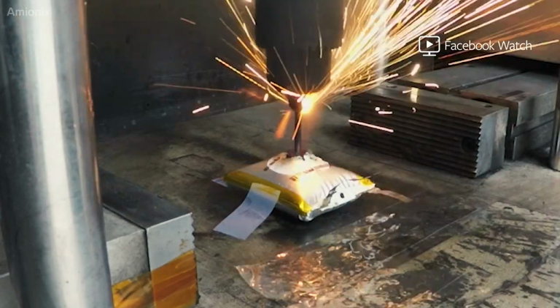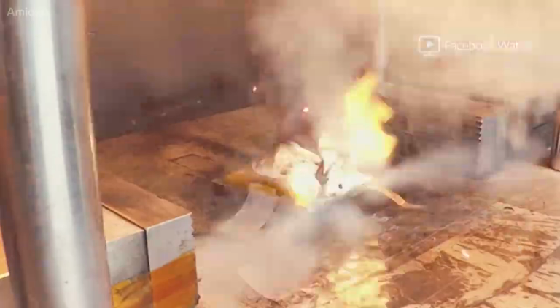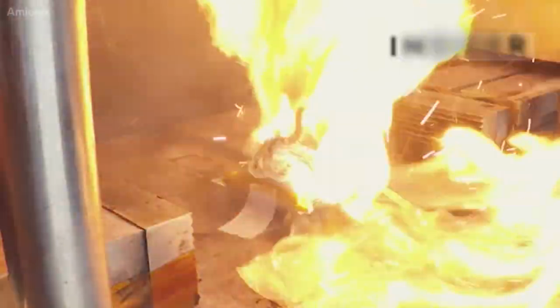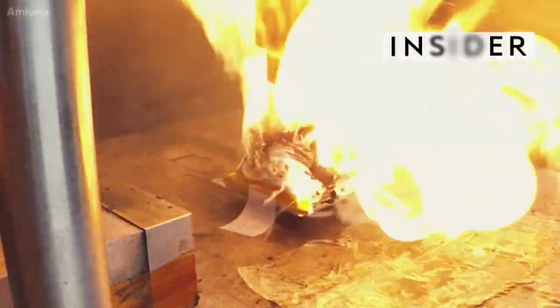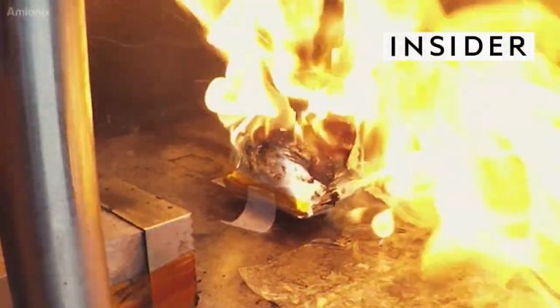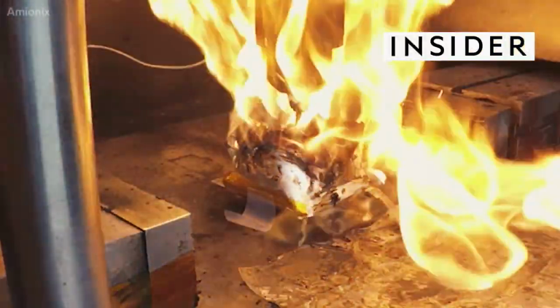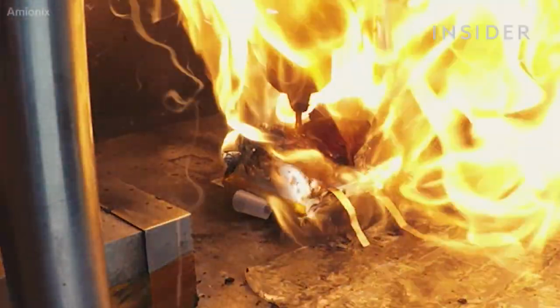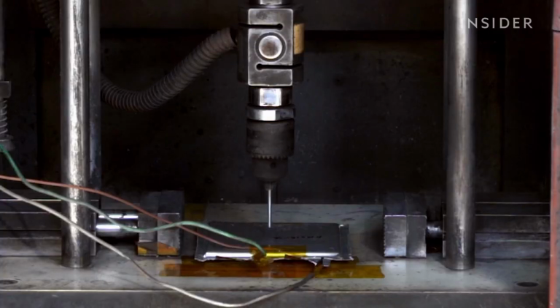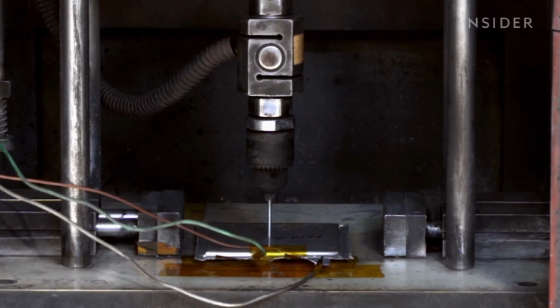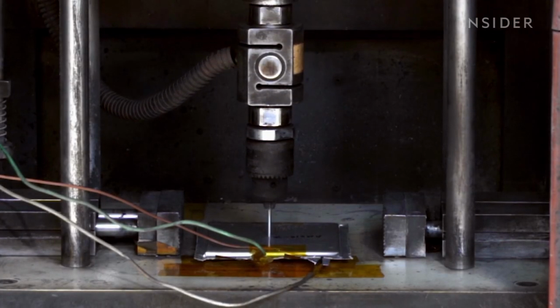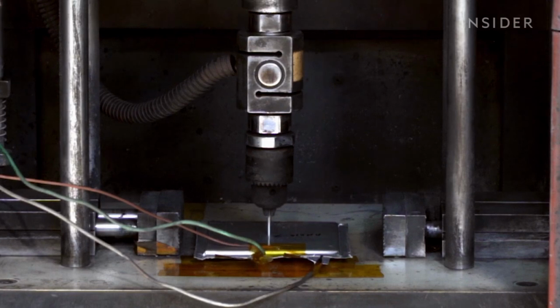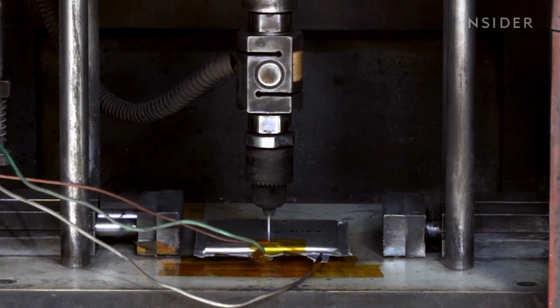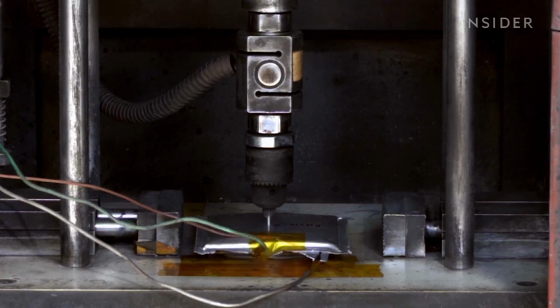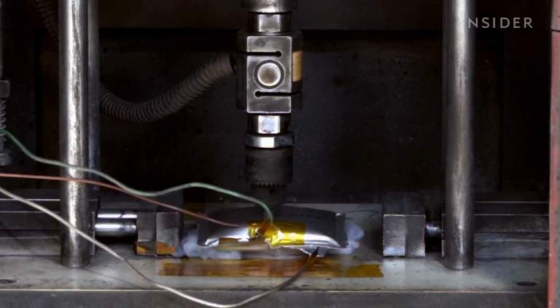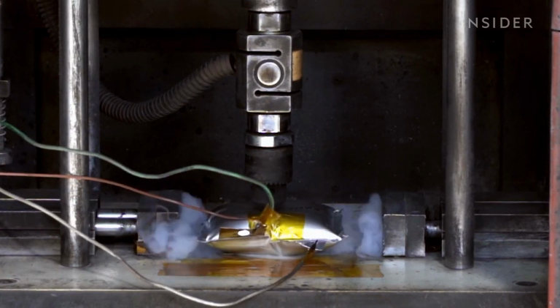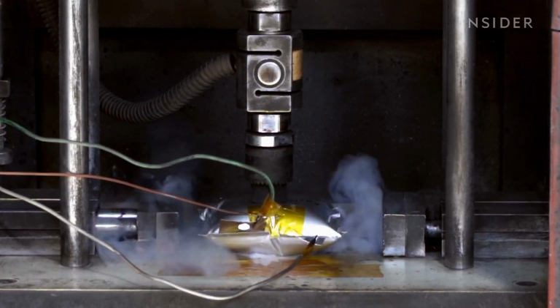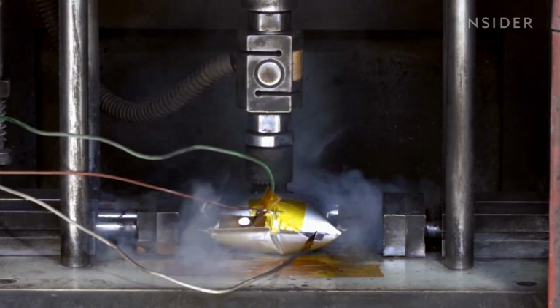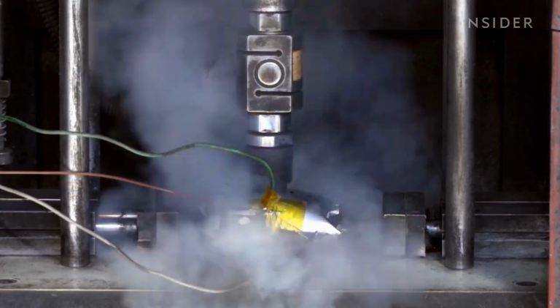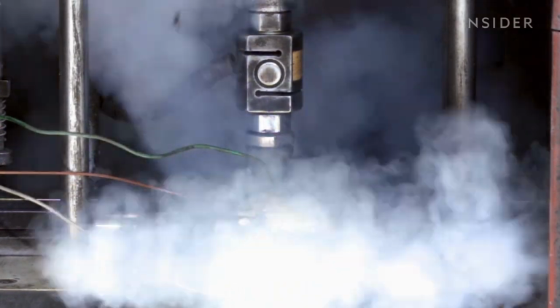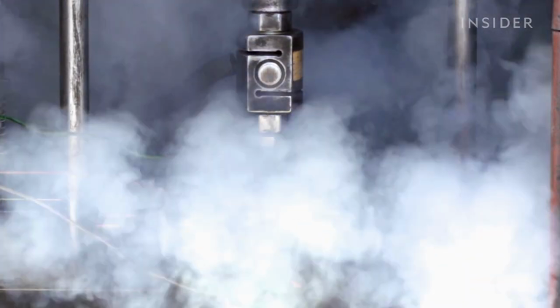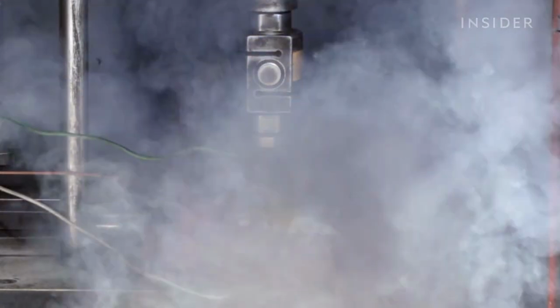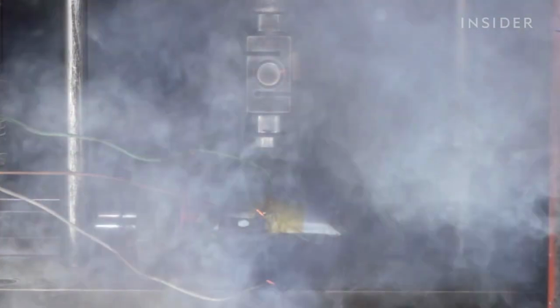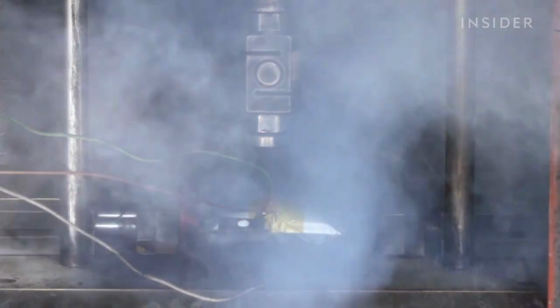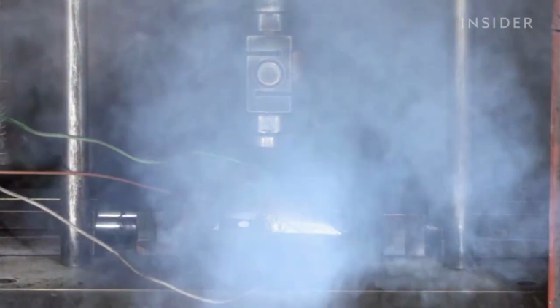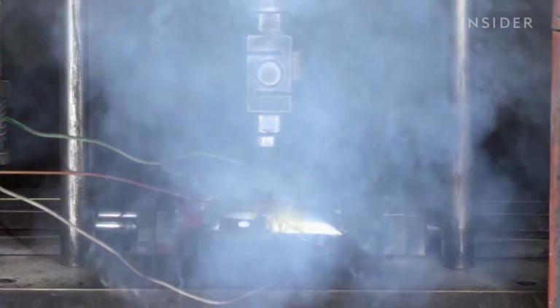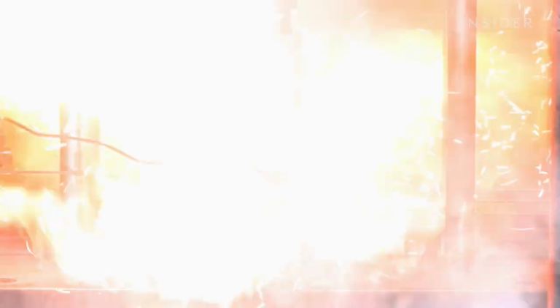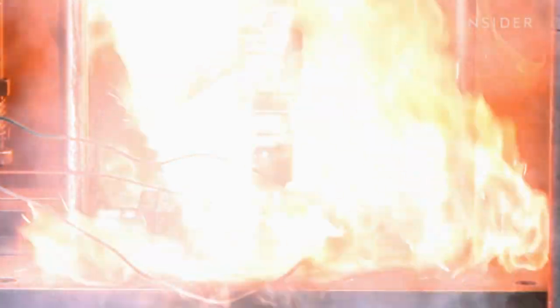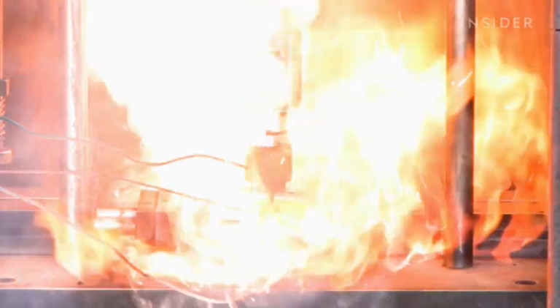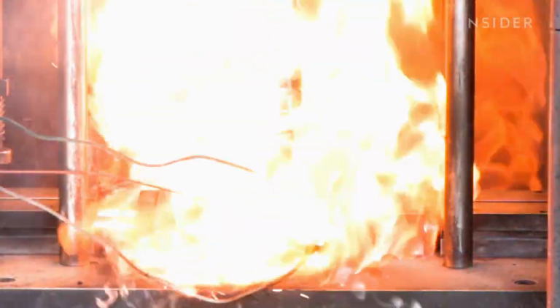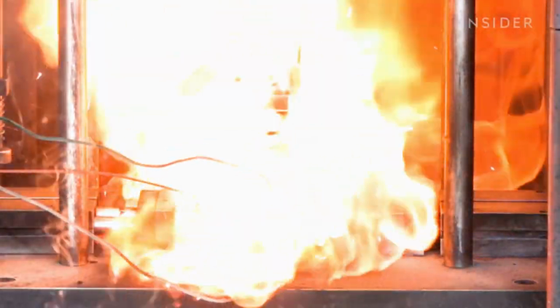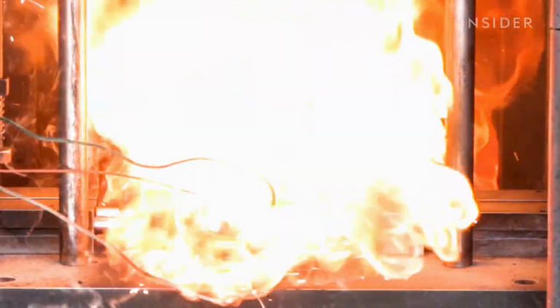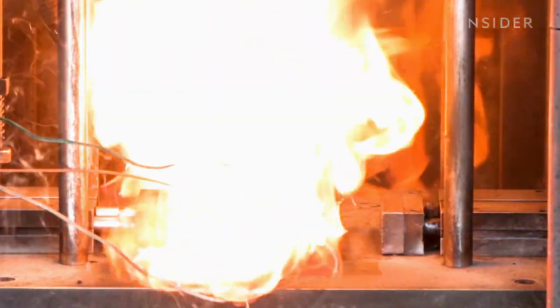This is a battery stress test. And the results are pretty clear. Do not try this at home.